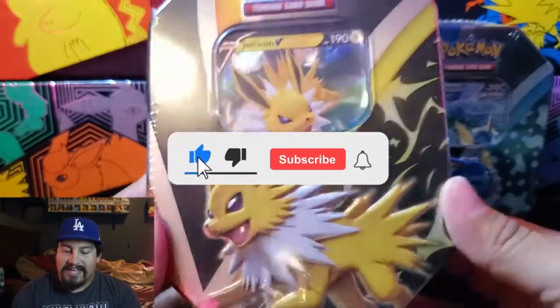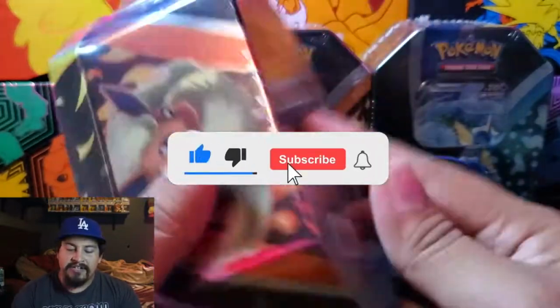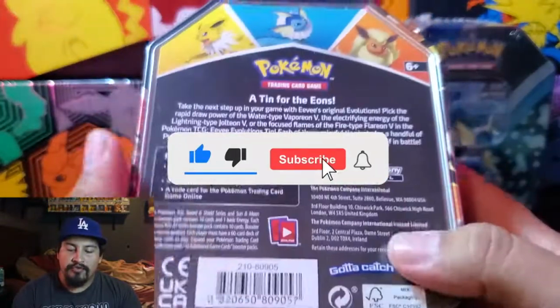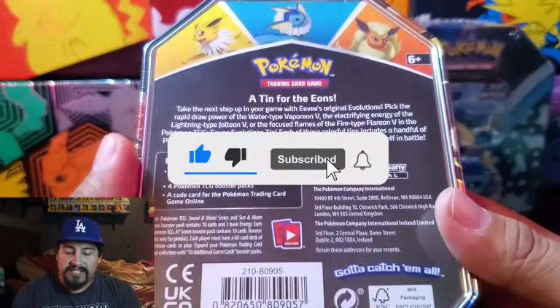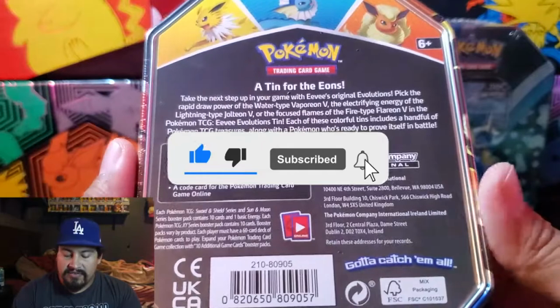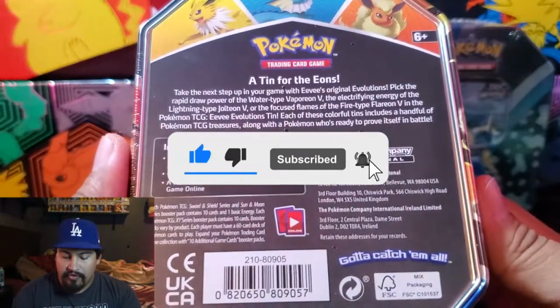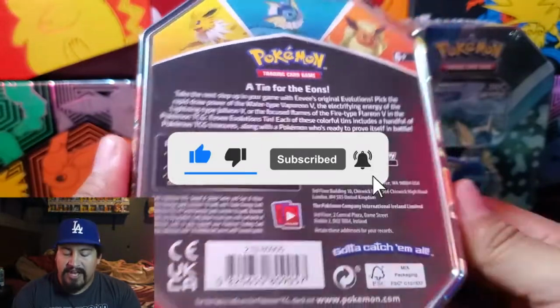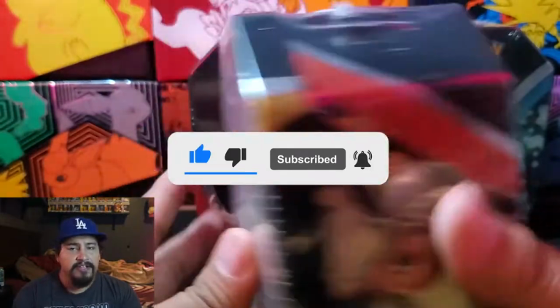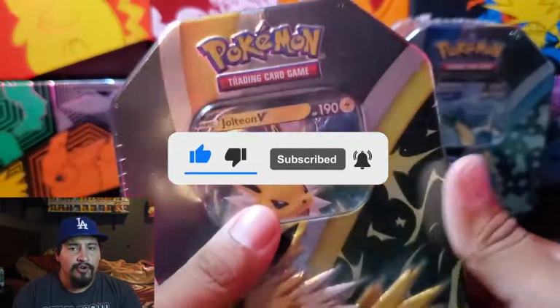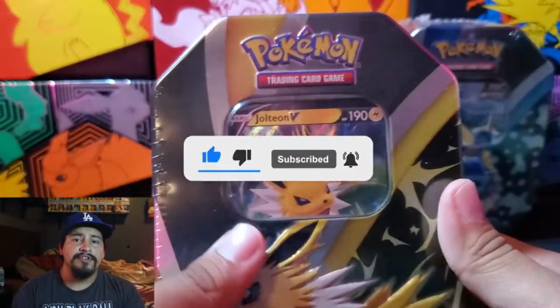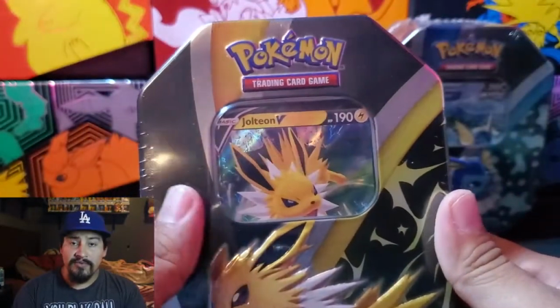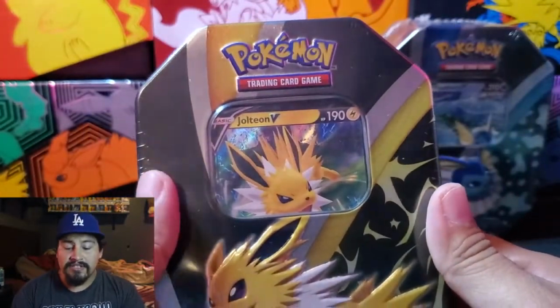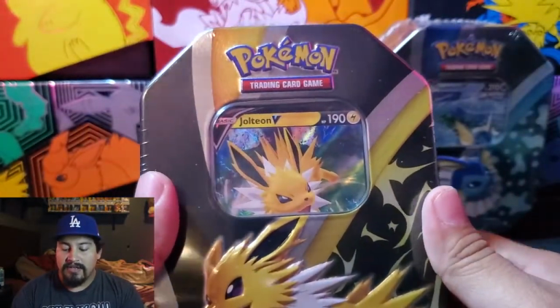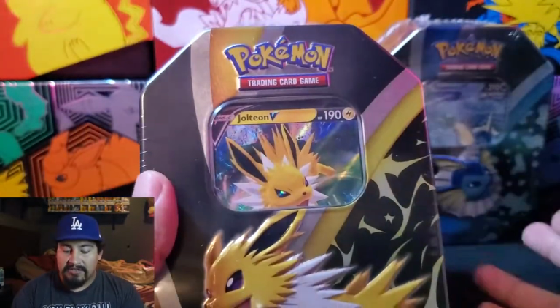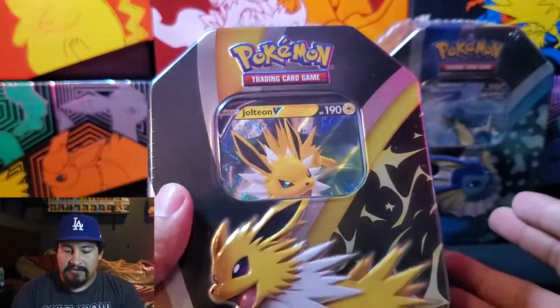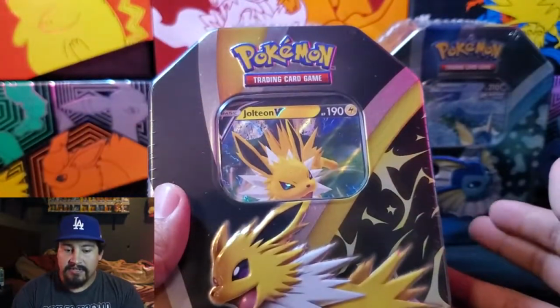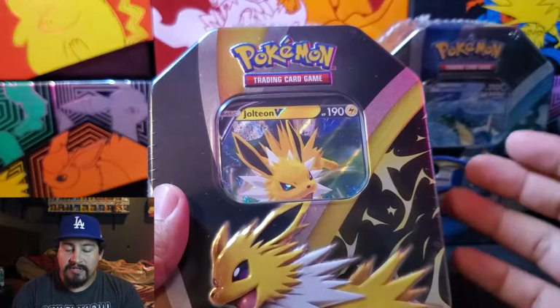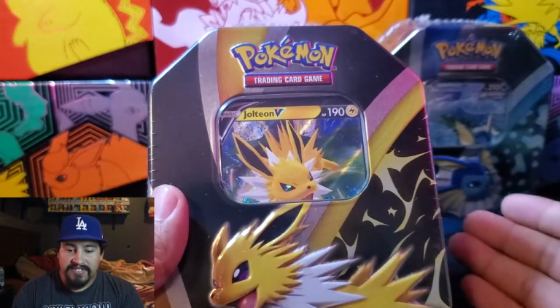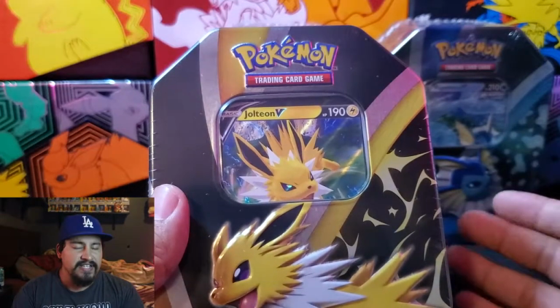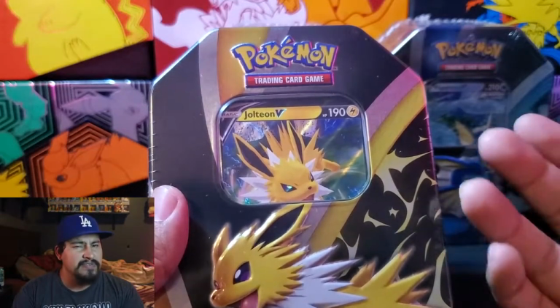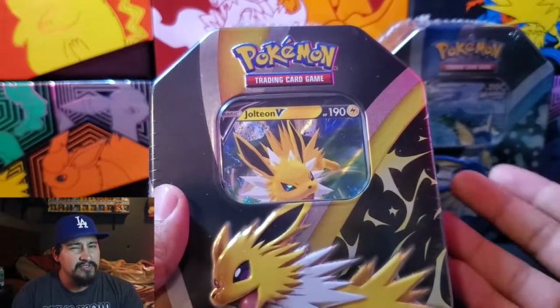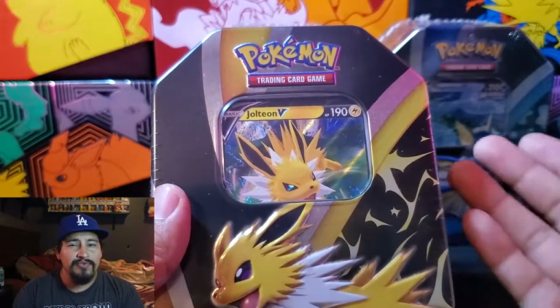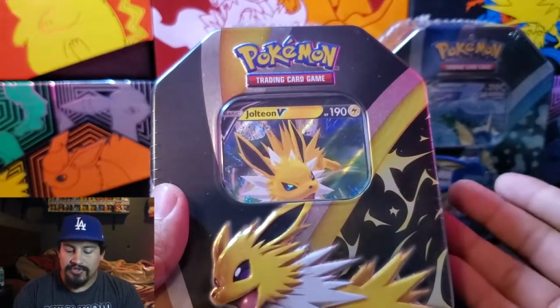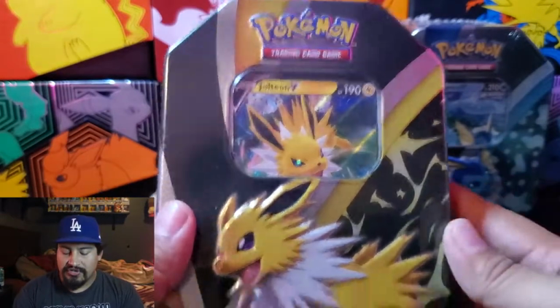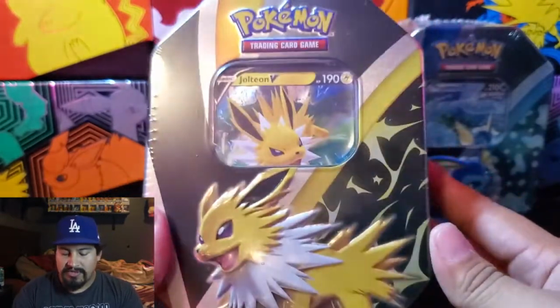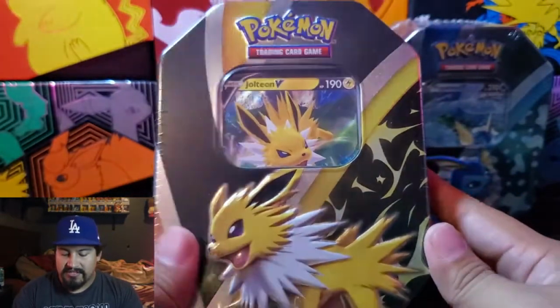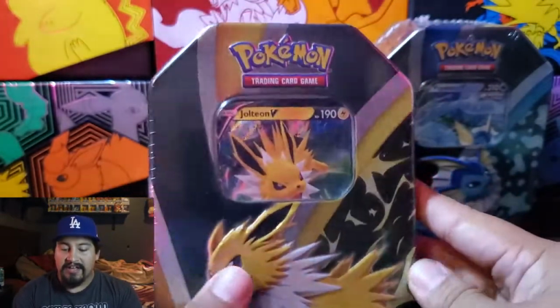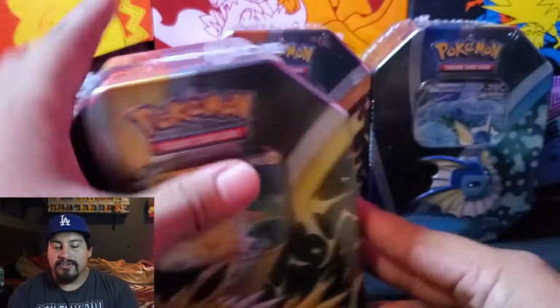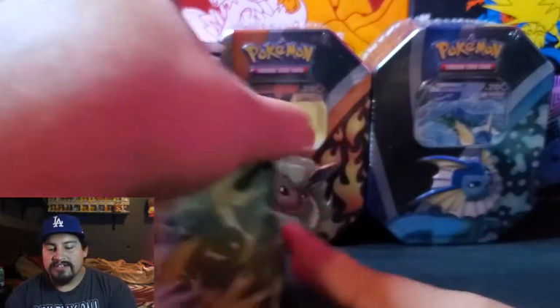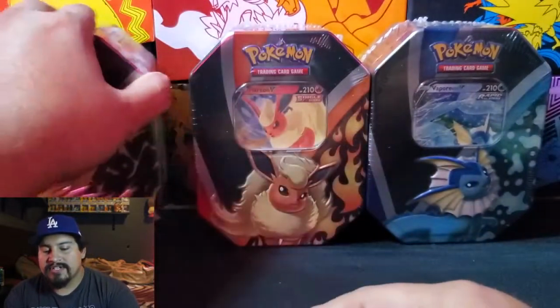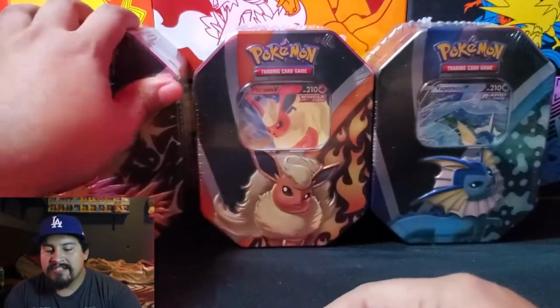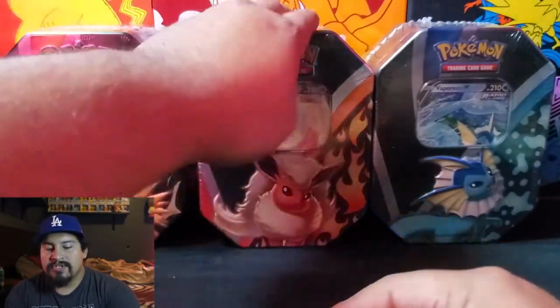Each tin is going to come with 4 packs. I believe the 4 packs are Chilling Reigns, Battle Styles, Evolving Skies, and either Sun and Moon or Sword and Shield base set. So yeah, let's go ahead and get these opened up.